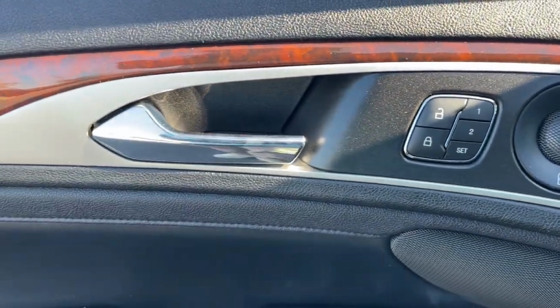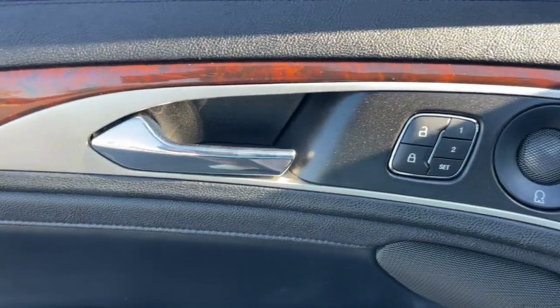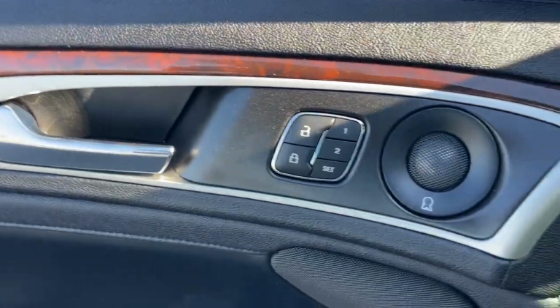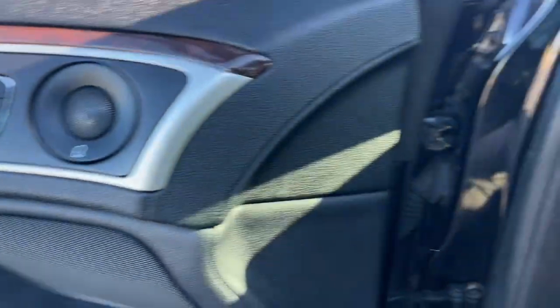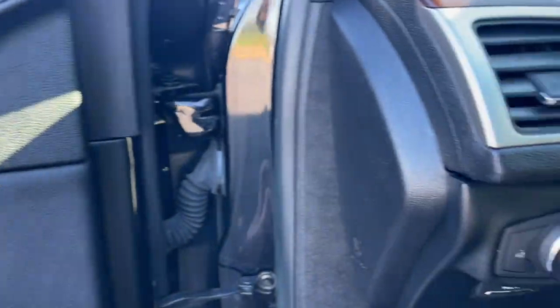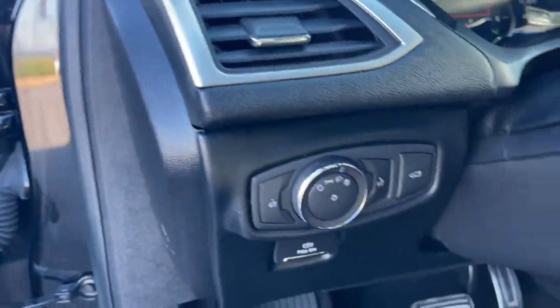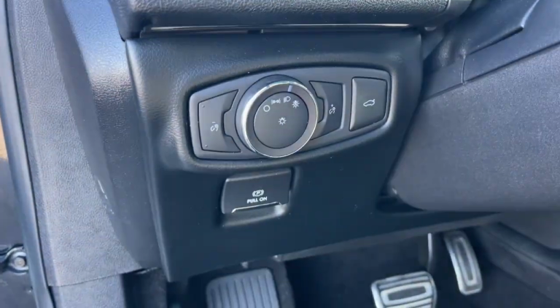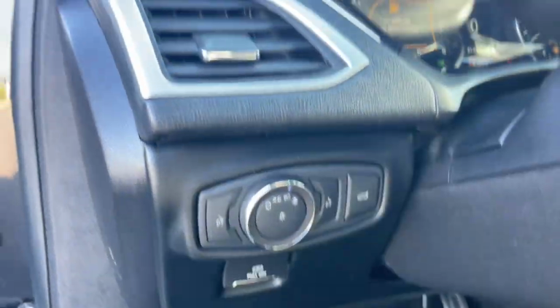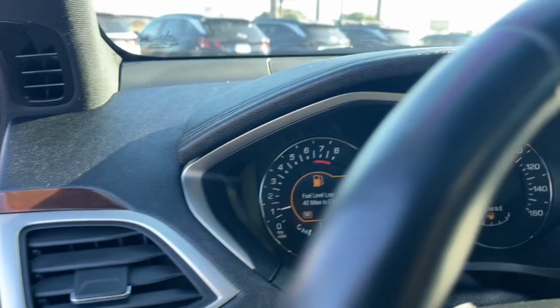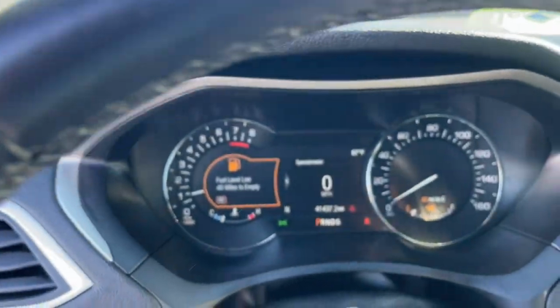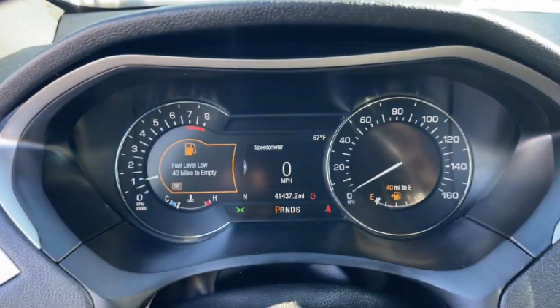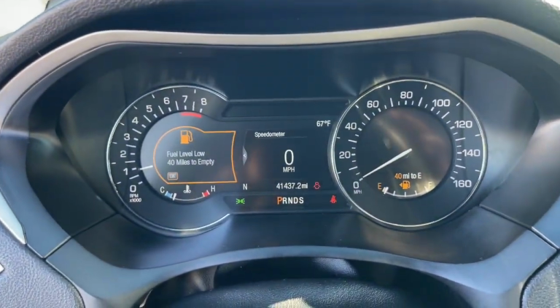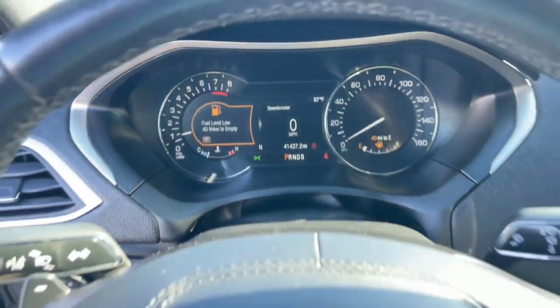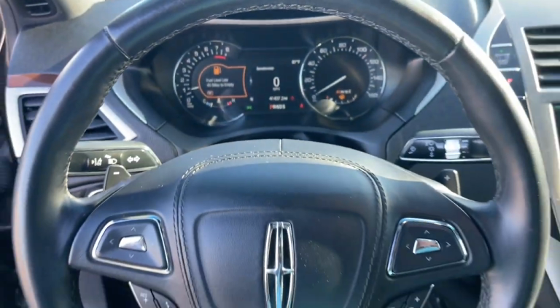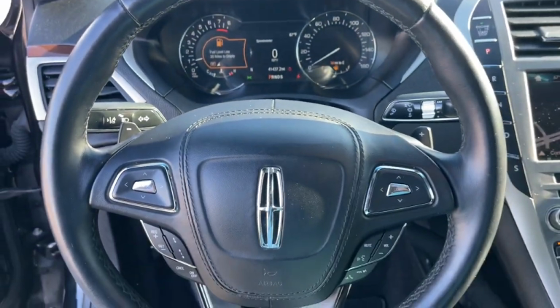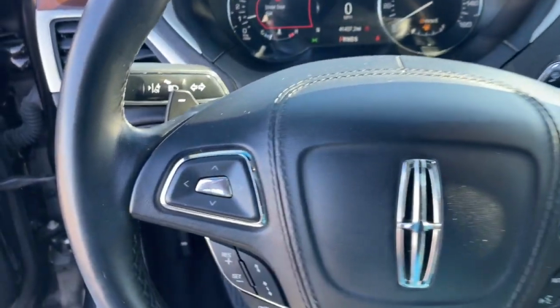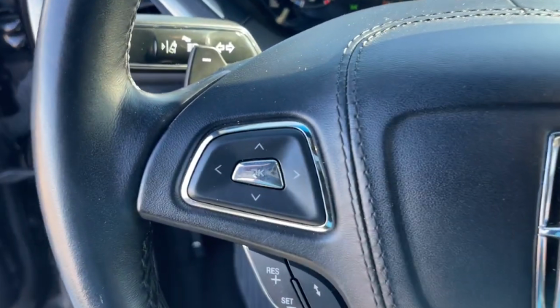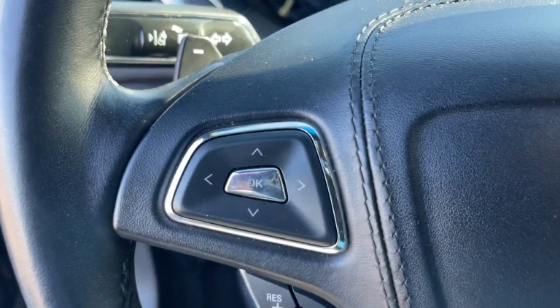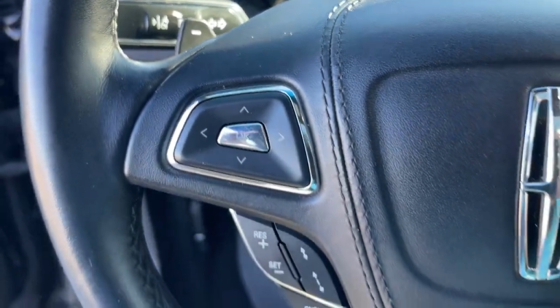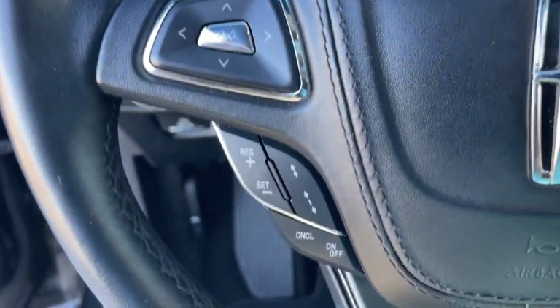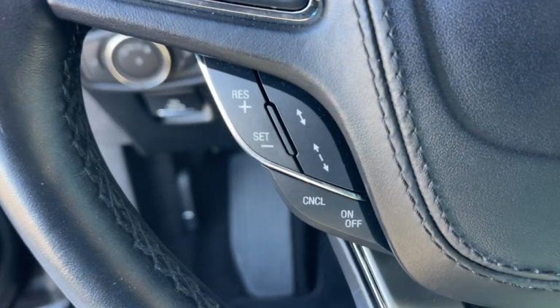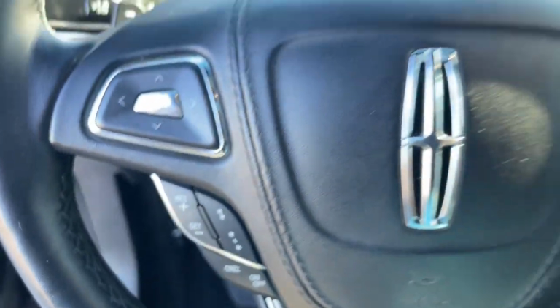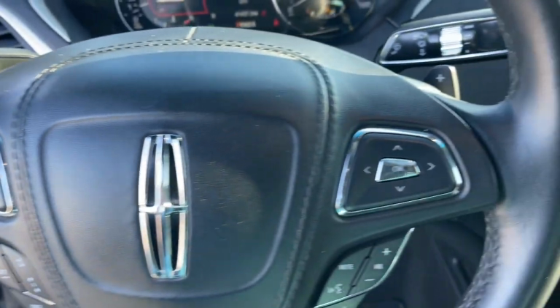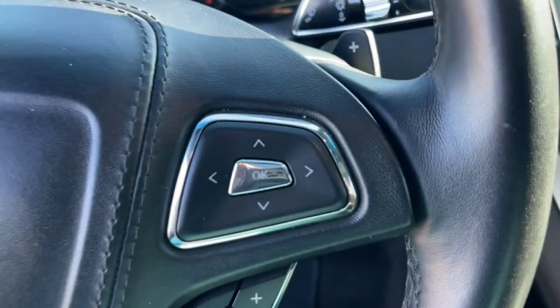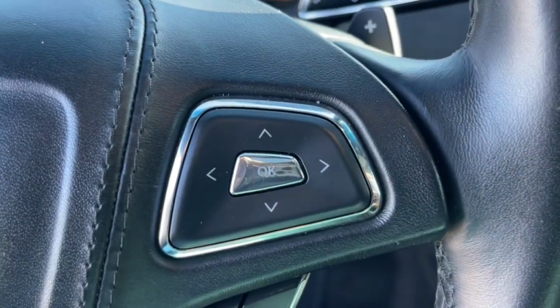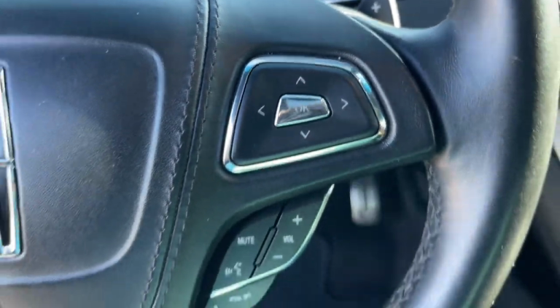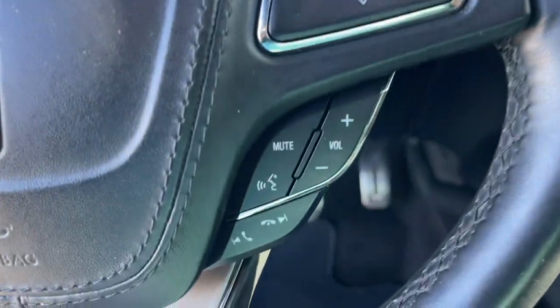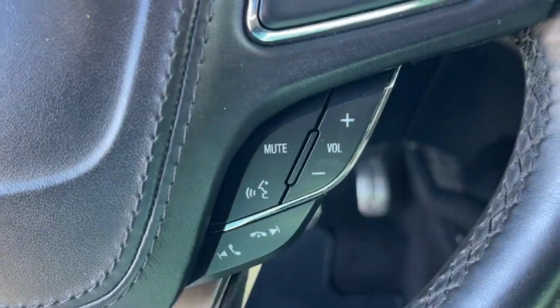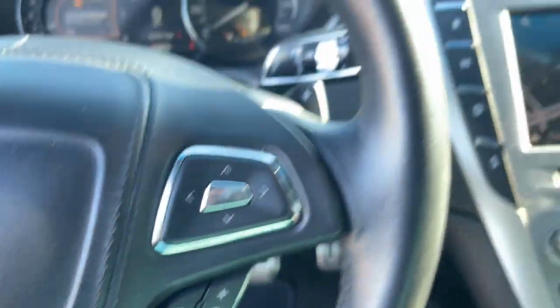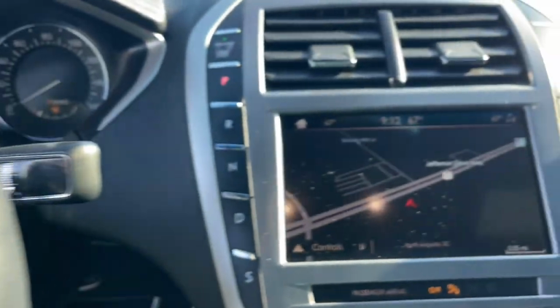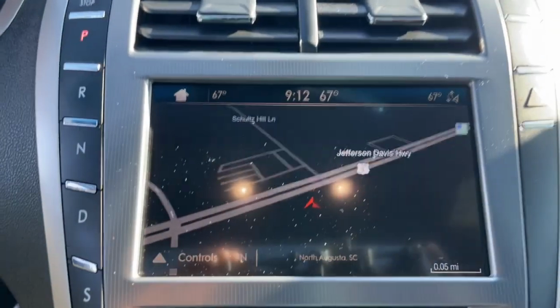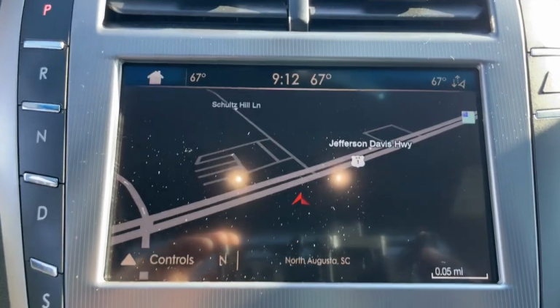Heated steering wheel, Apple CarPlay and Android Auto, navigation system, moonroof, keyless entry, power passenger seat, satellite radio, heated mirrors, heated rear seat, and wood grain interior trim.